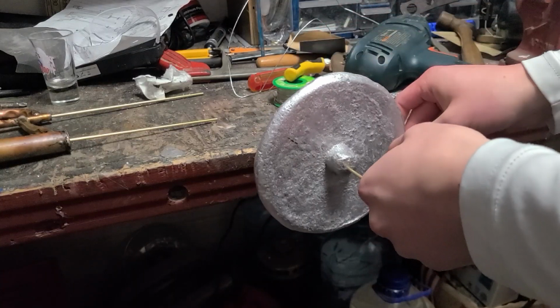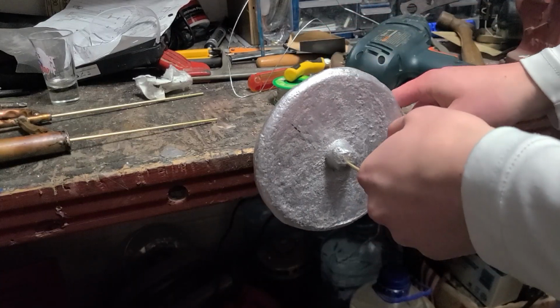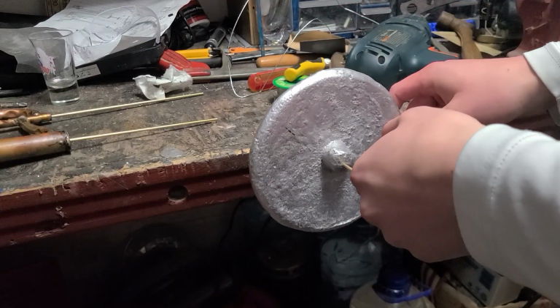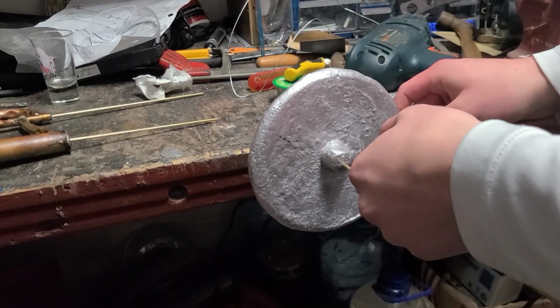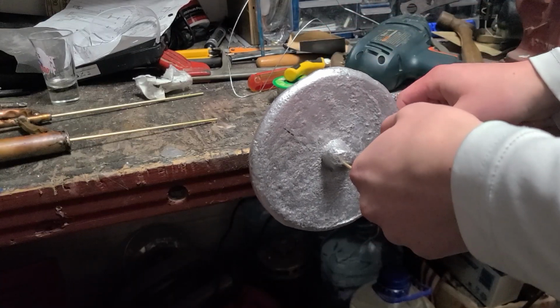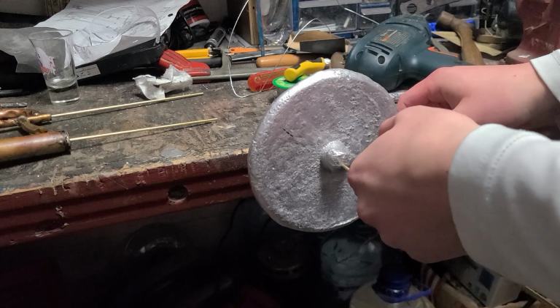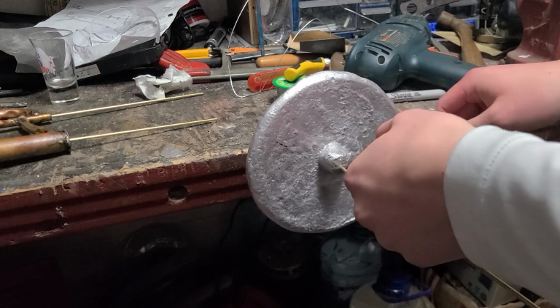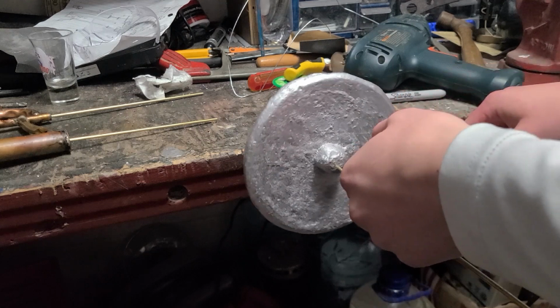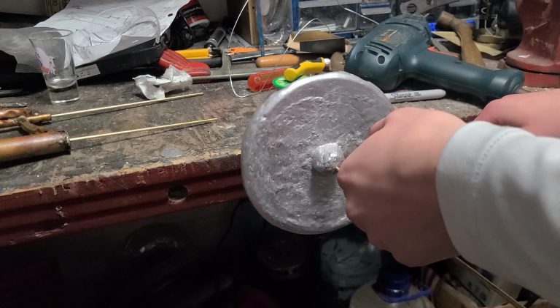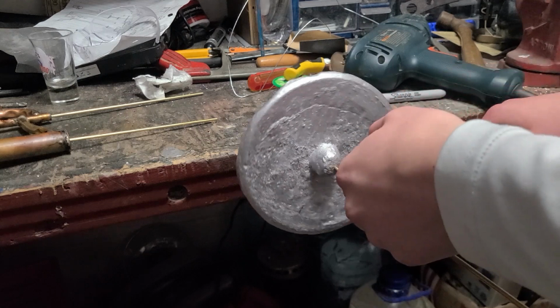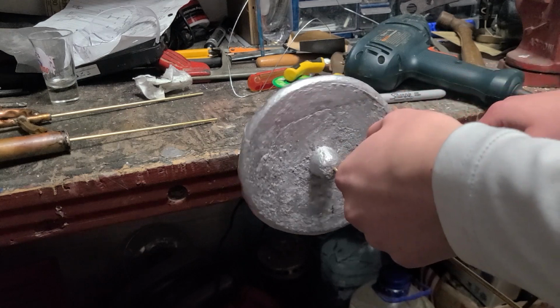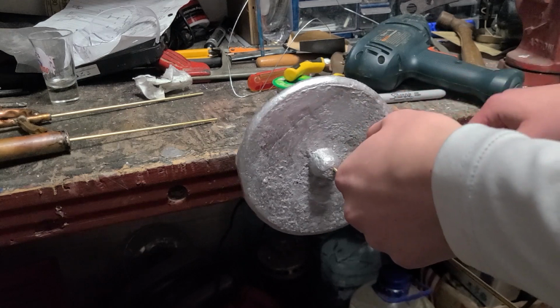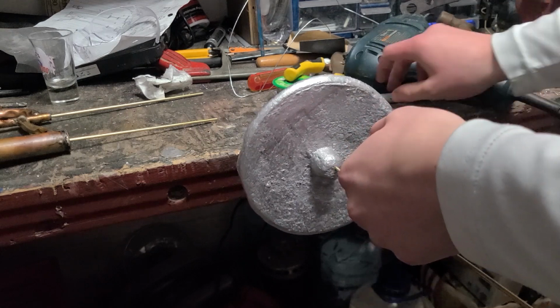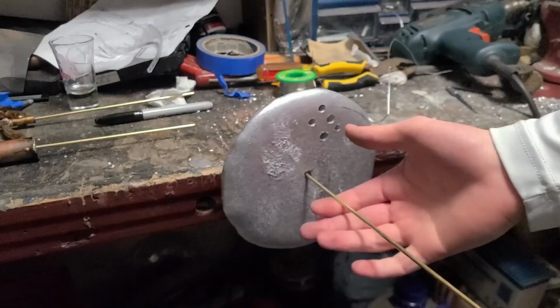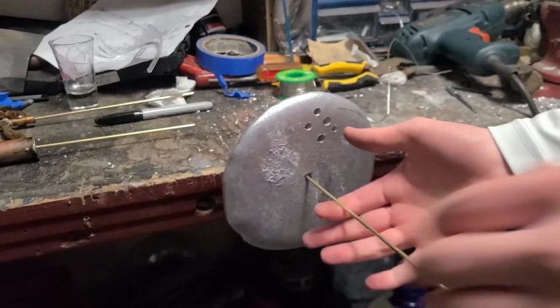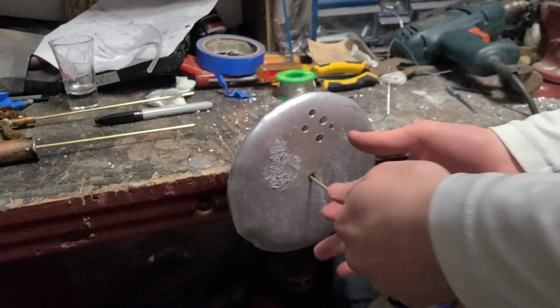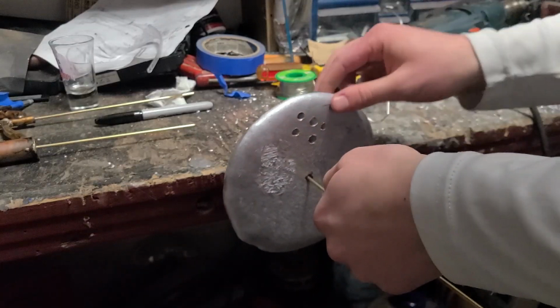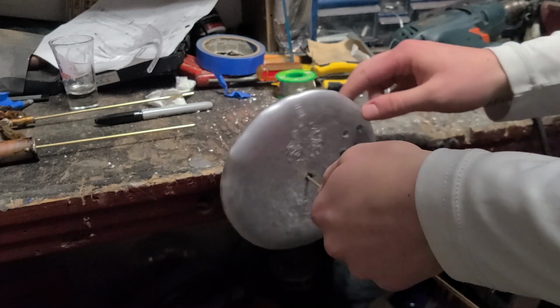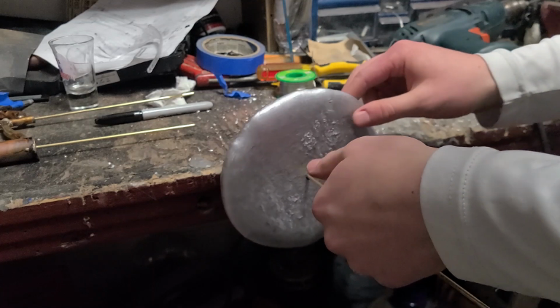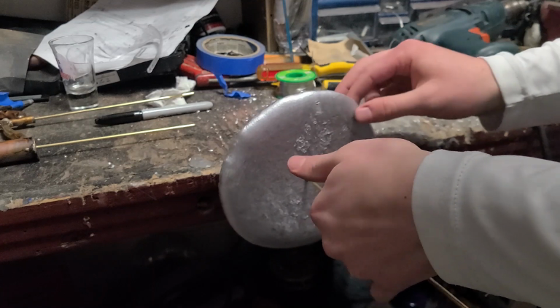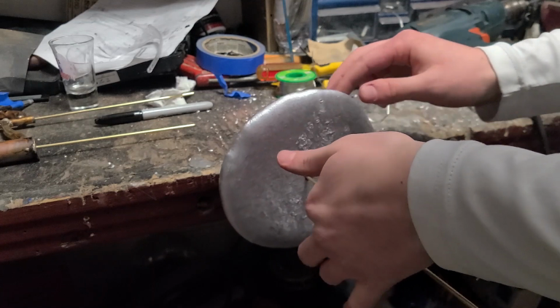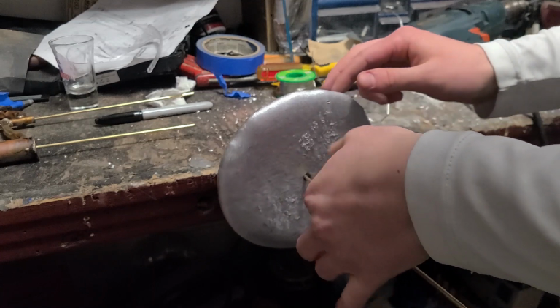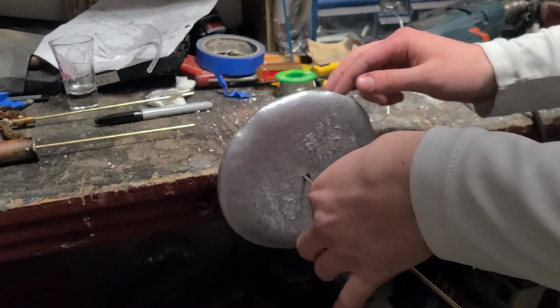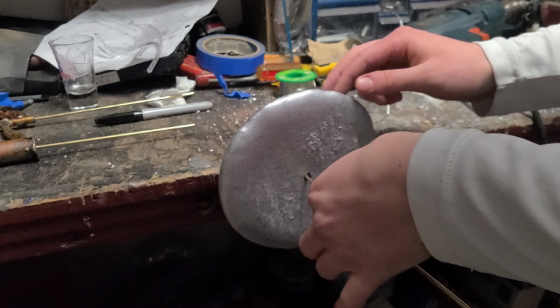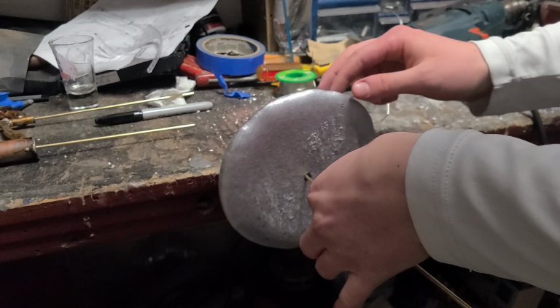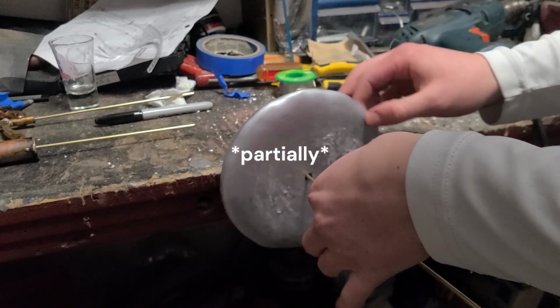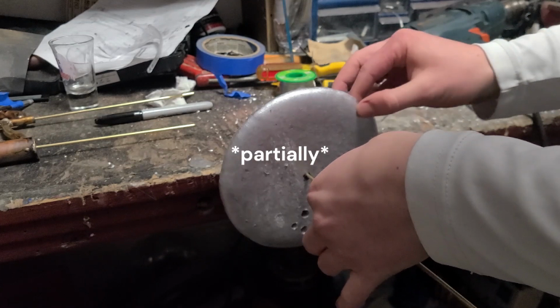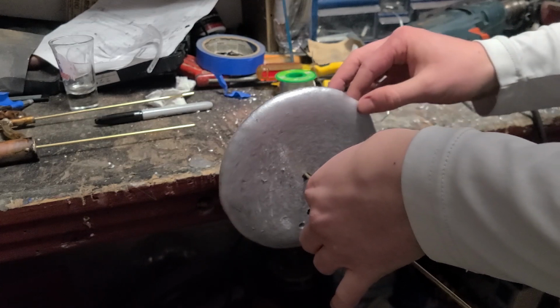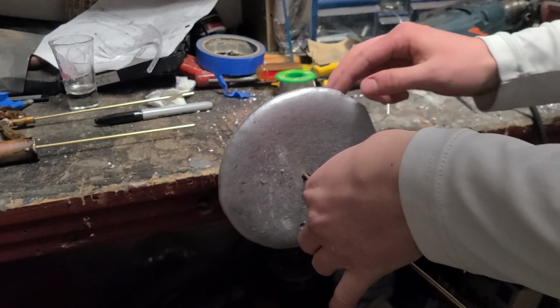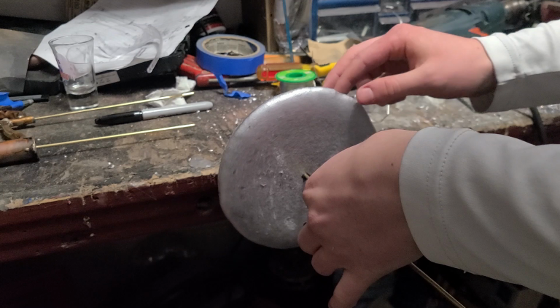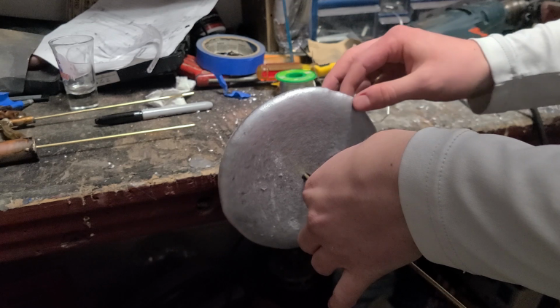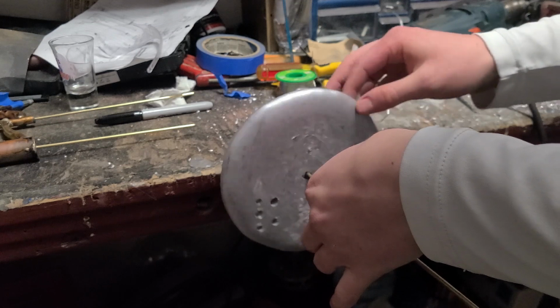To balance it the rest of the way, I'll drill a hole where it's heavier. Pretty, isn't it? Perfectly balanced, as all things should be.